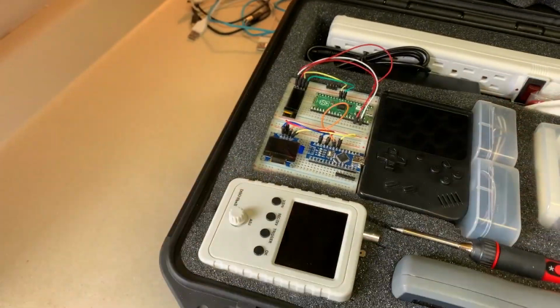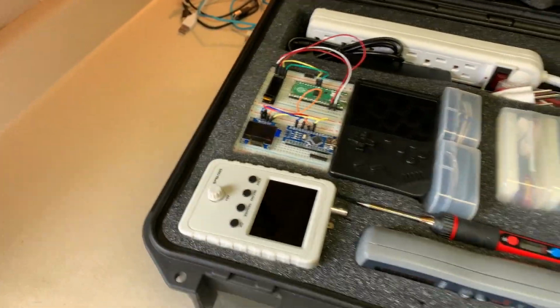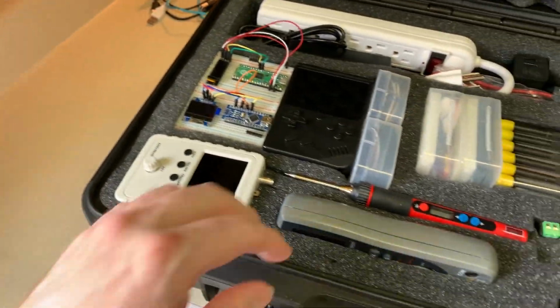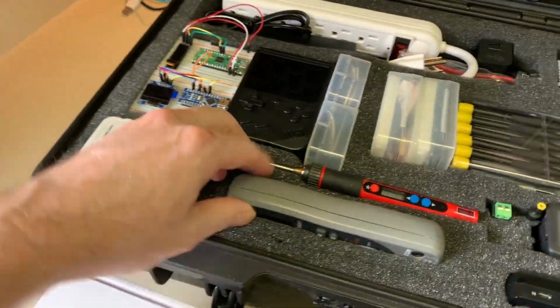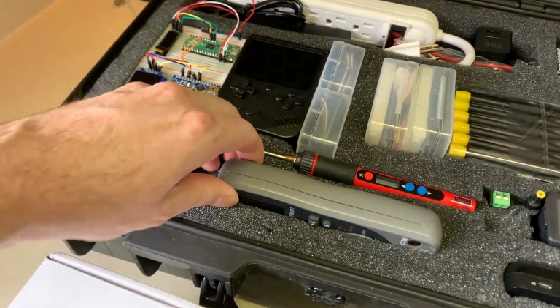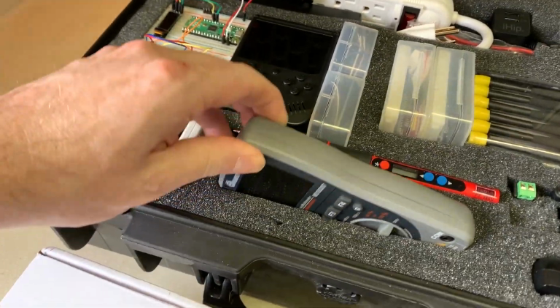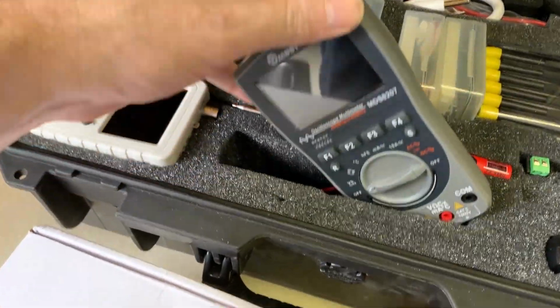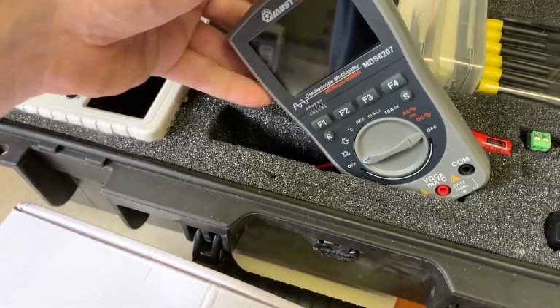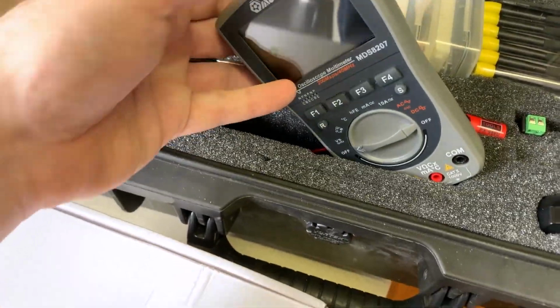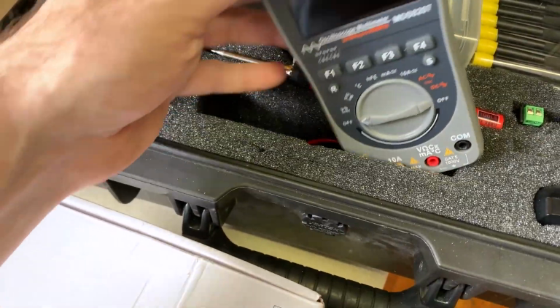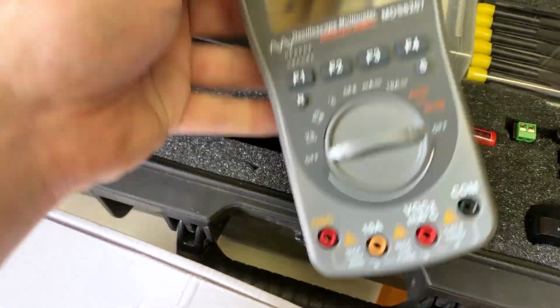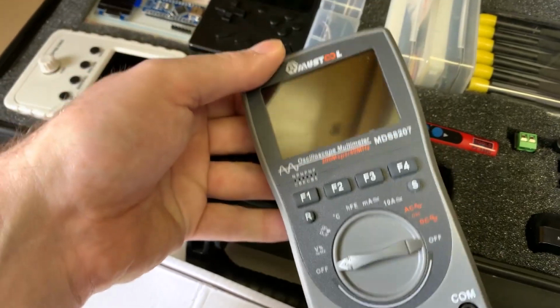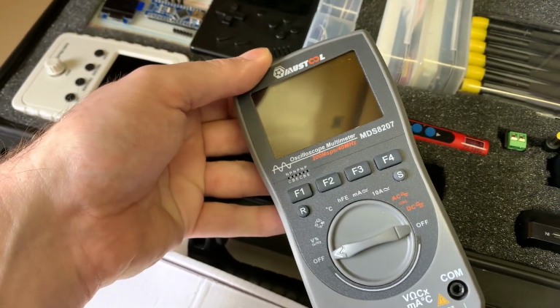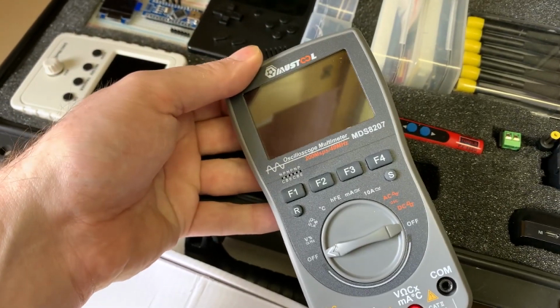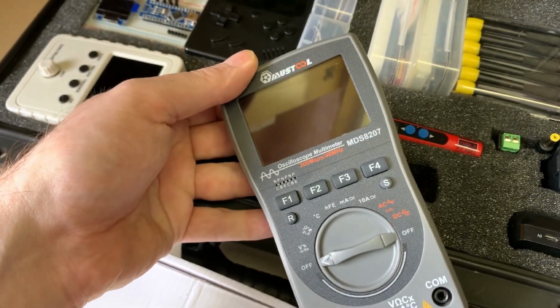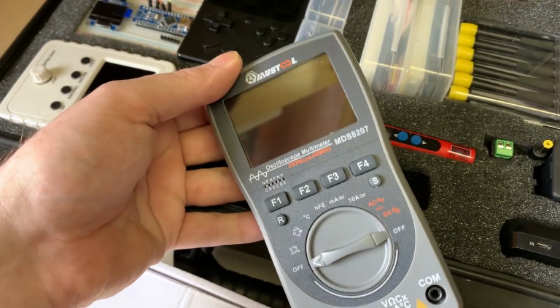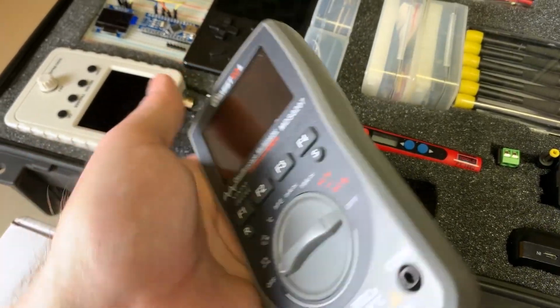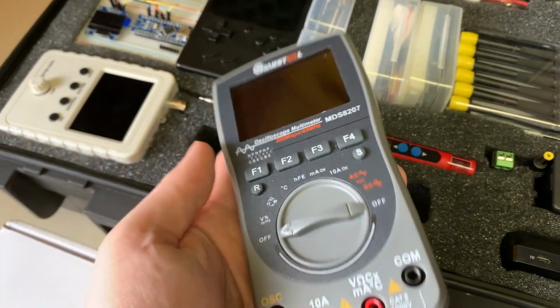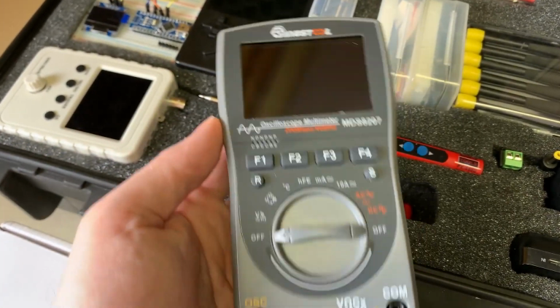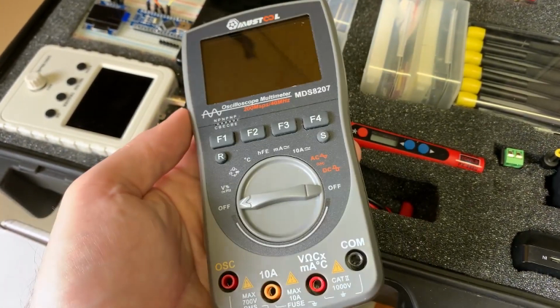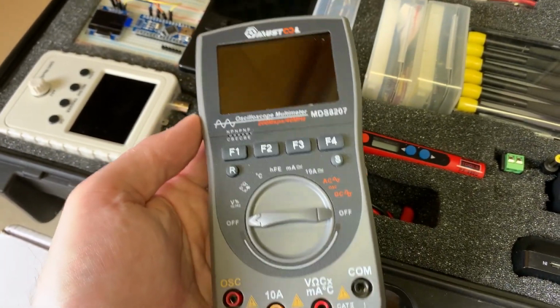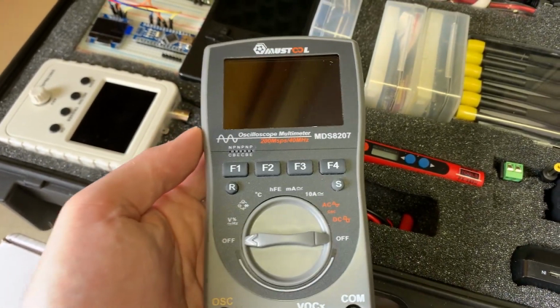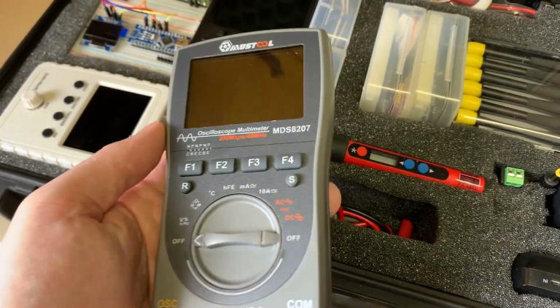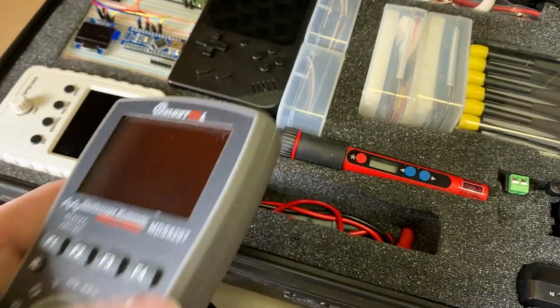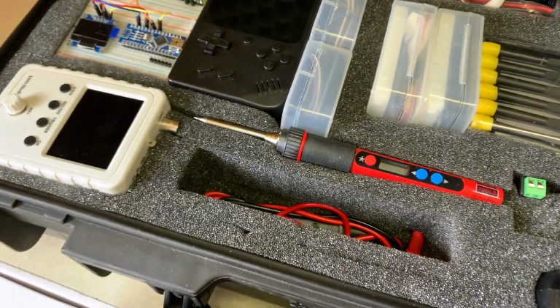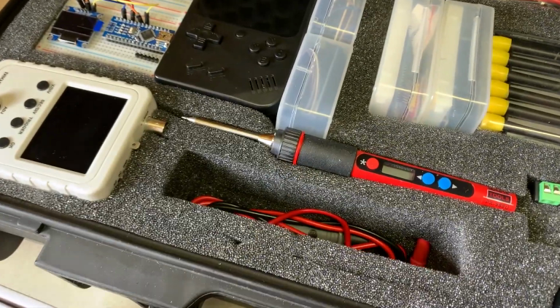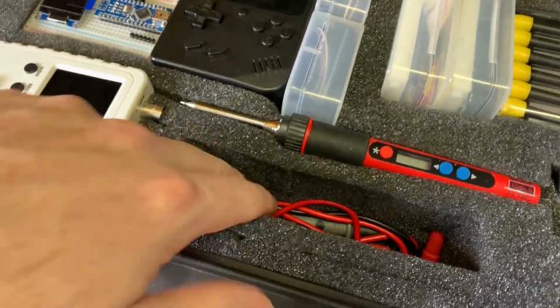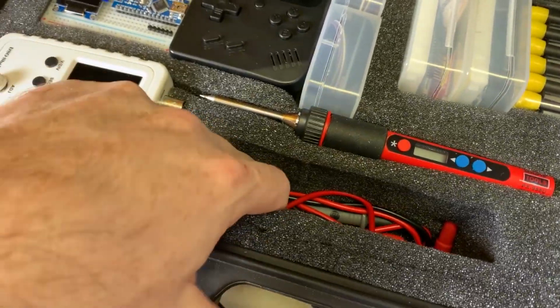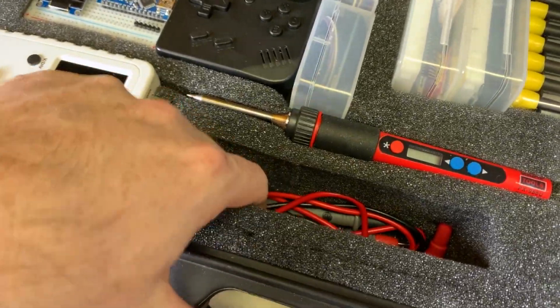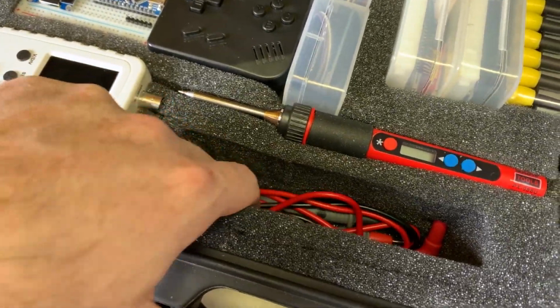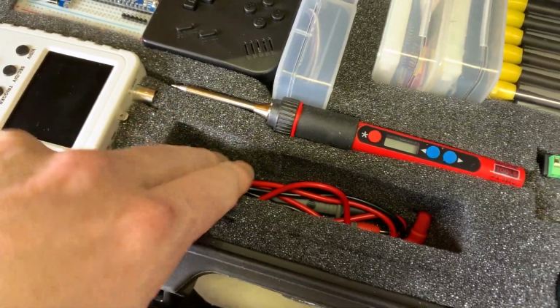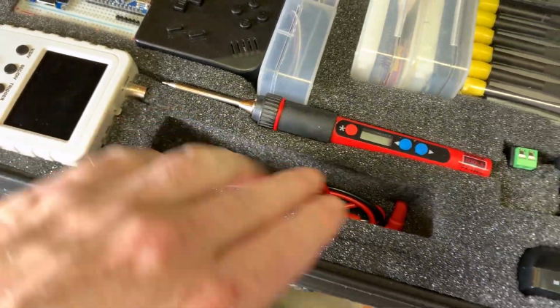Other than the scope, you've got to have a meter. I'm really liking this oscilloscope multimeter. This is the prime use case for it — being mobile, away from the bench and needing a scope — and they've got the meter leads stuff down in there.